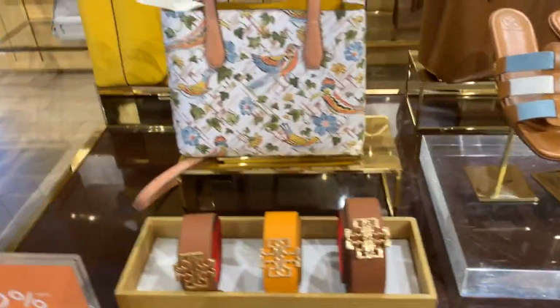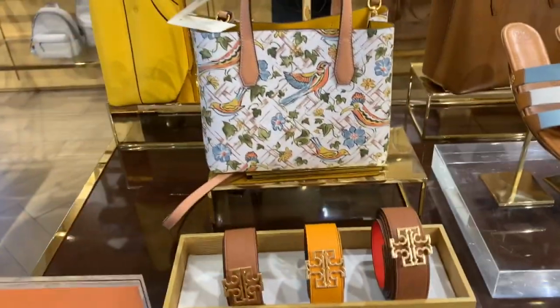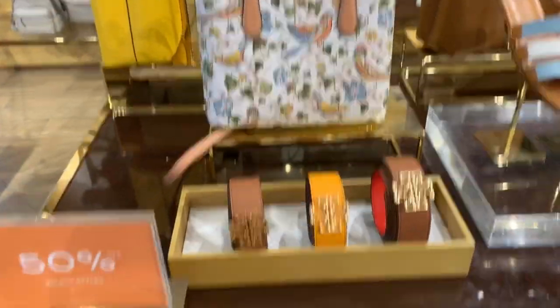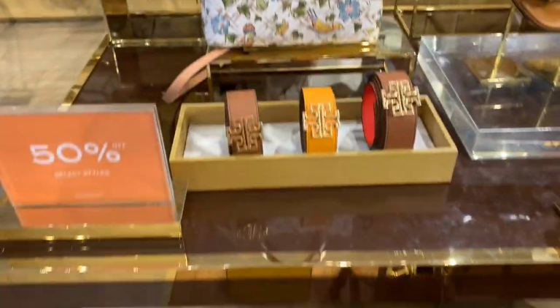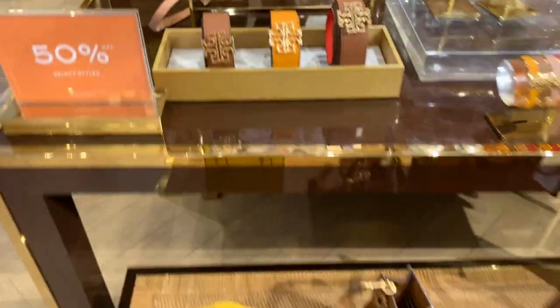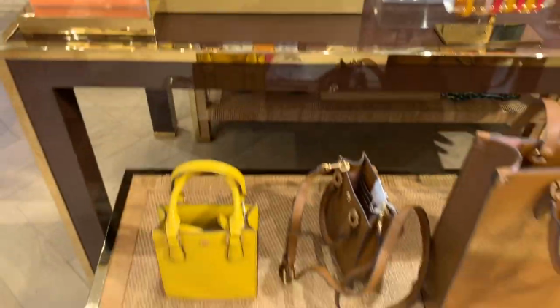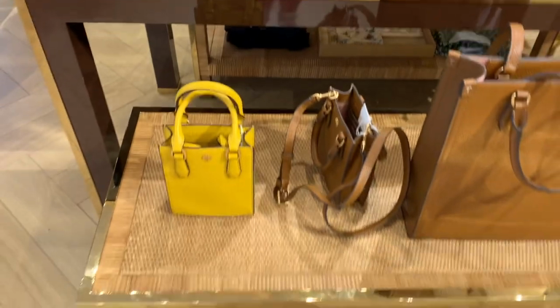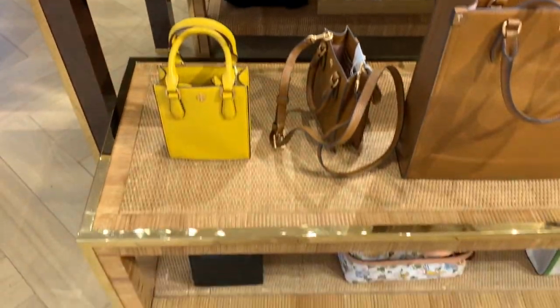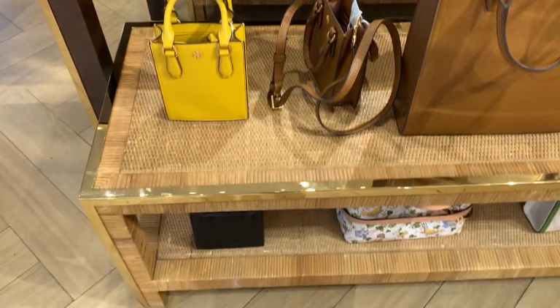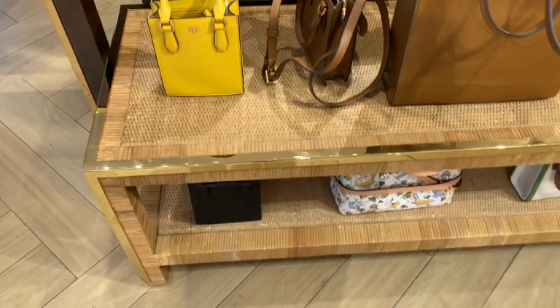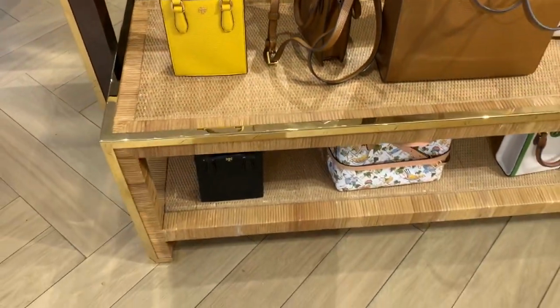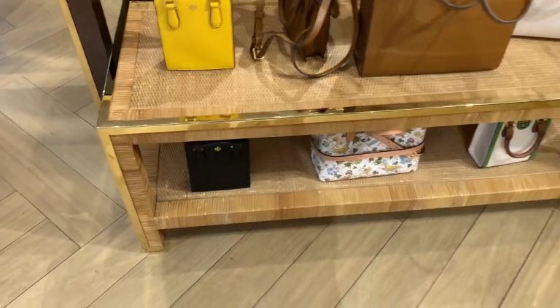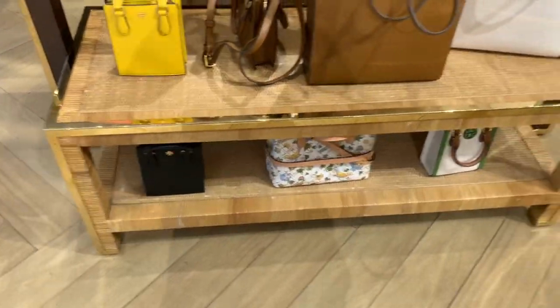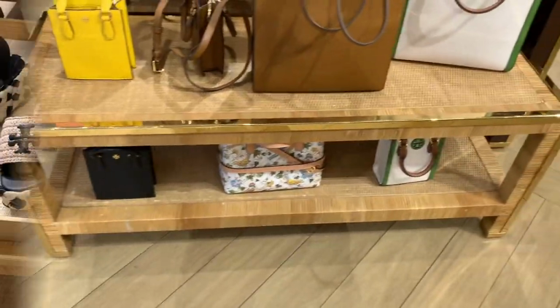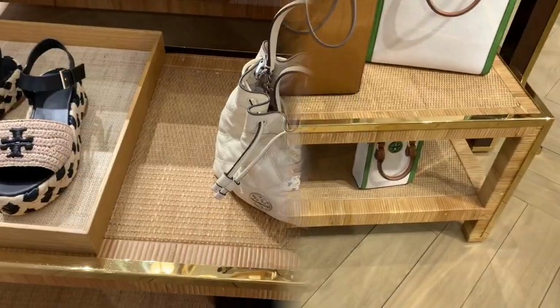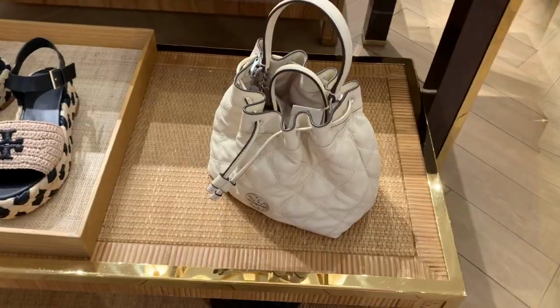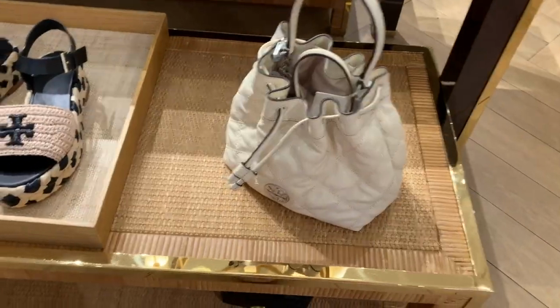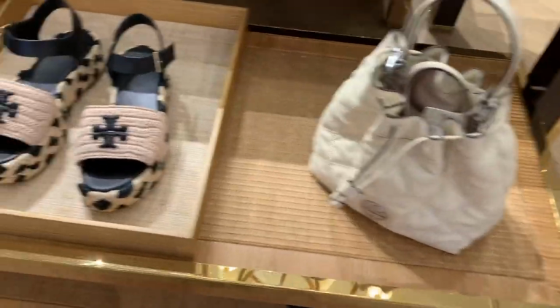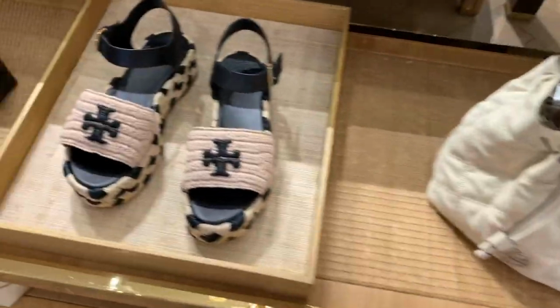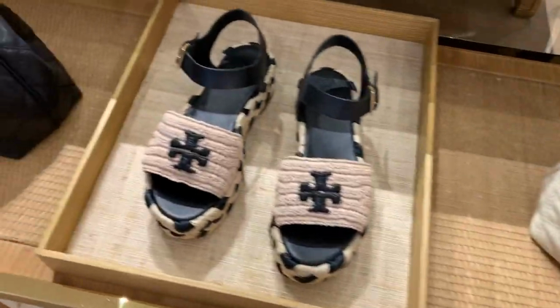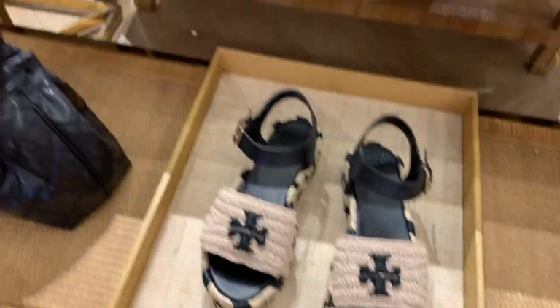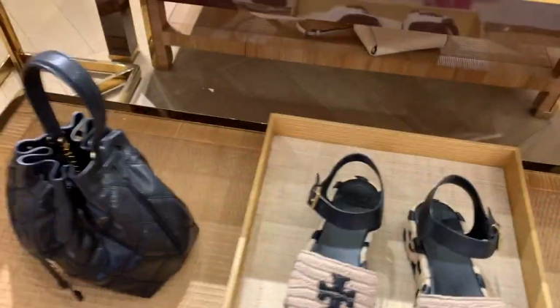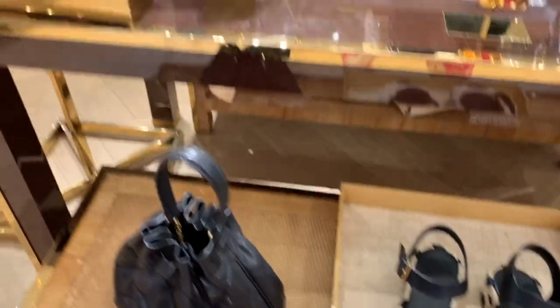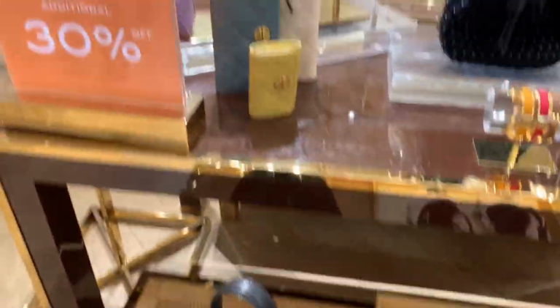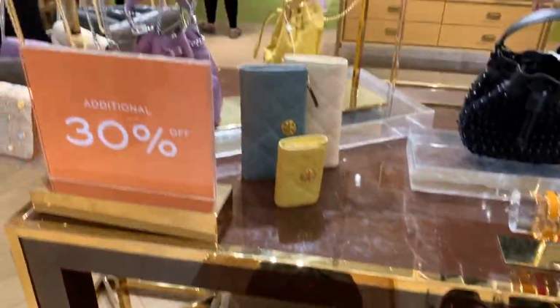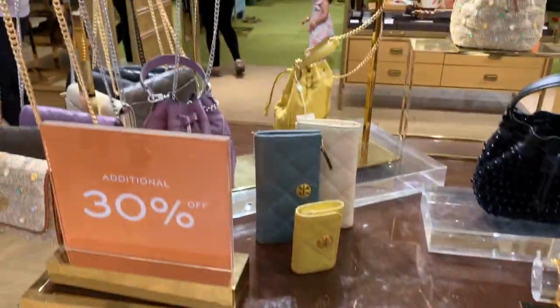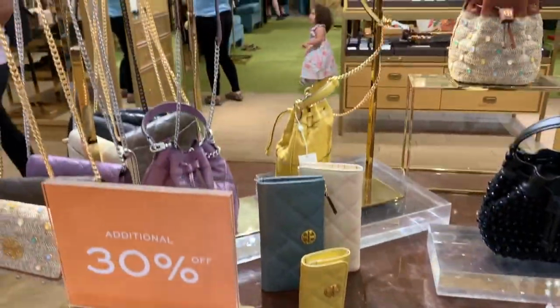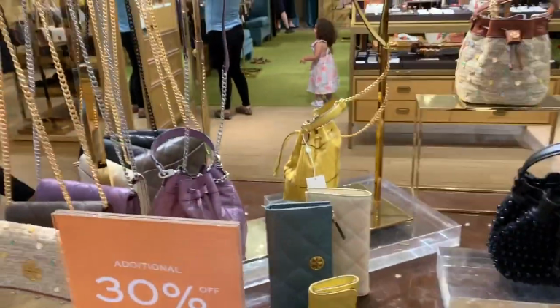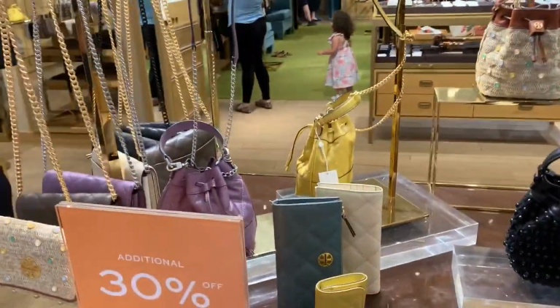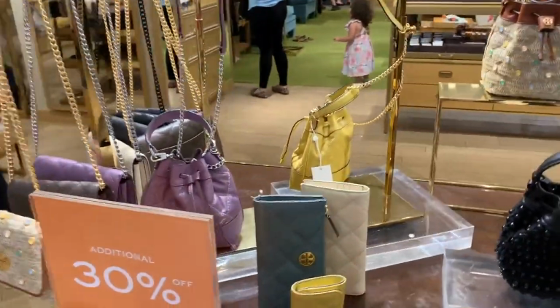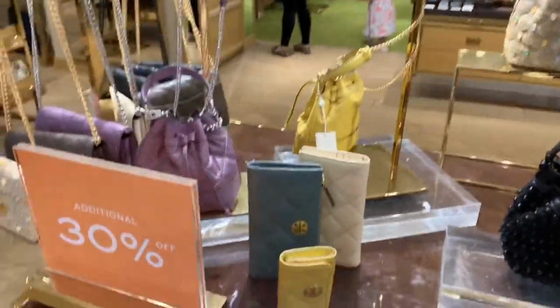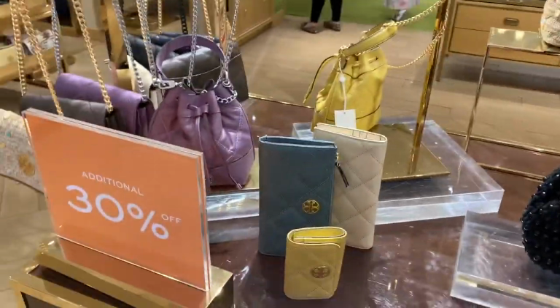Here are a few belts. I always recommend buy your Tory Burch belts at the outlet. They're the same quality to me as the ones you get from the boutique, and you can always get them on sale, sometimes half the price.